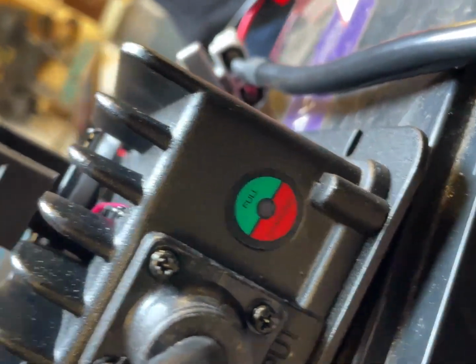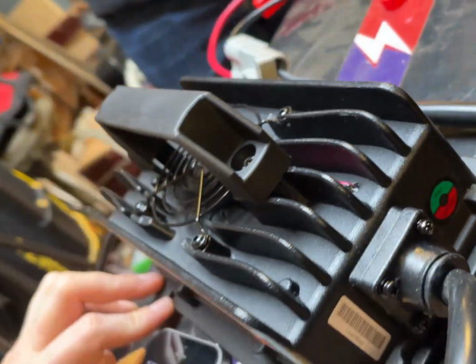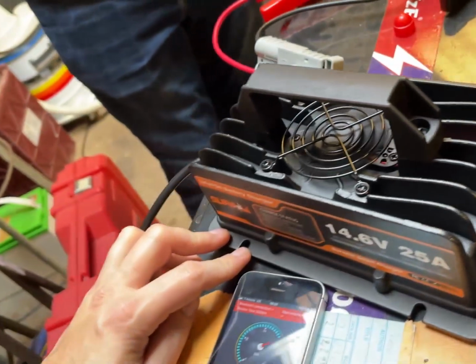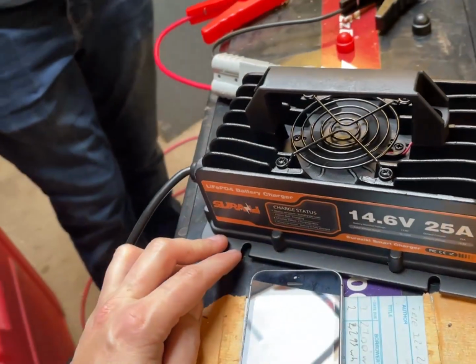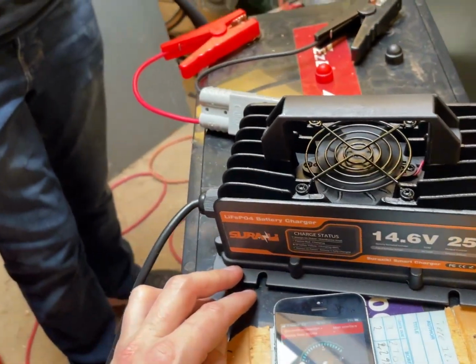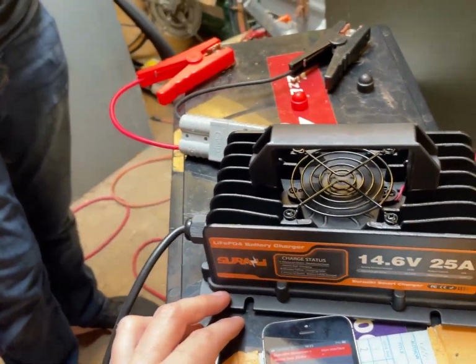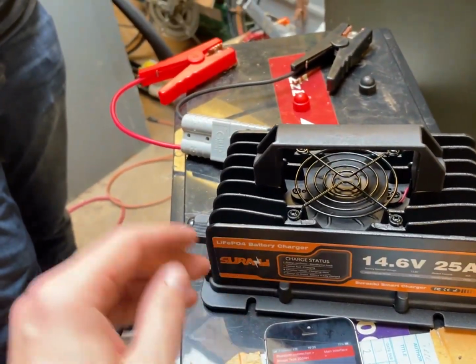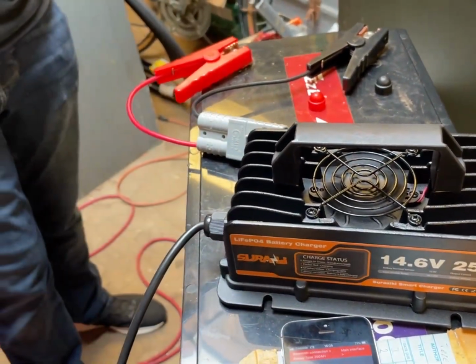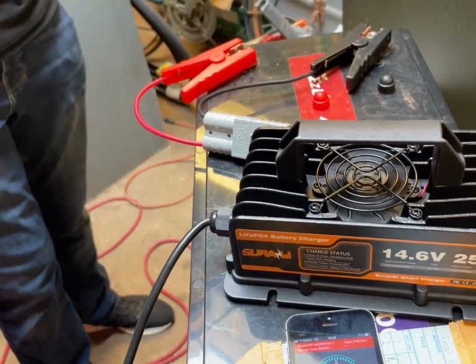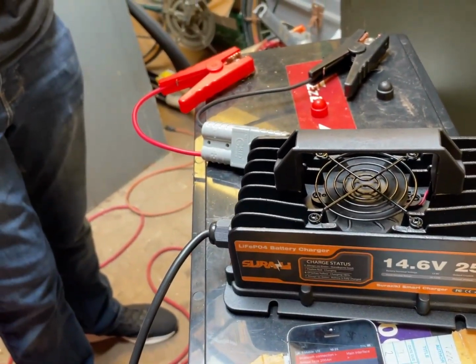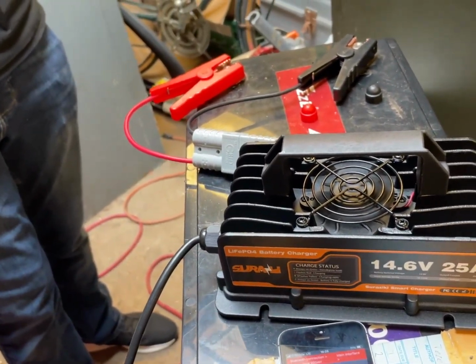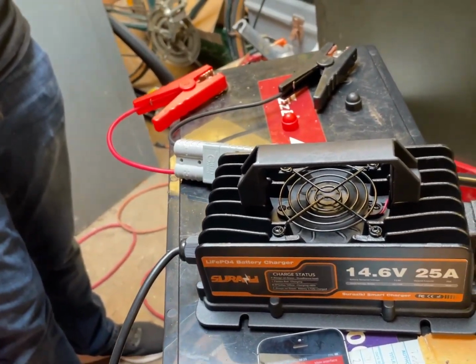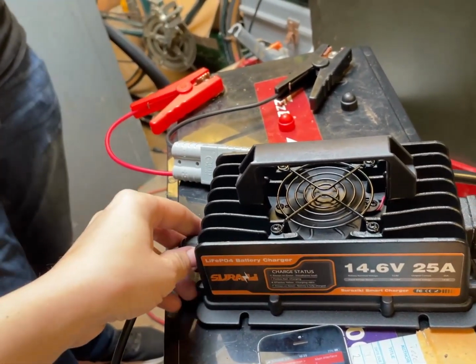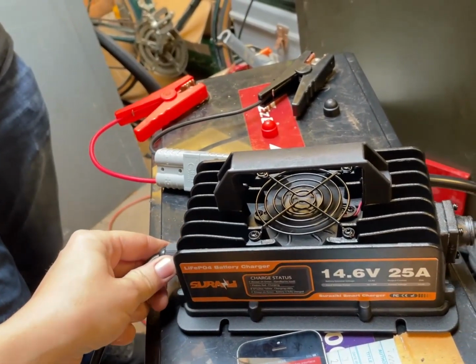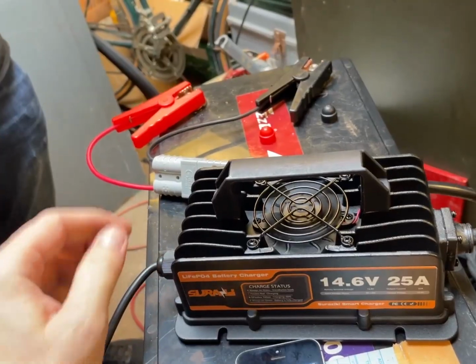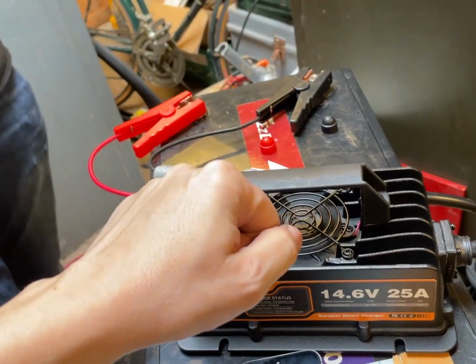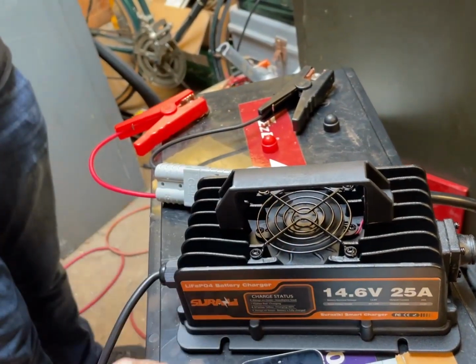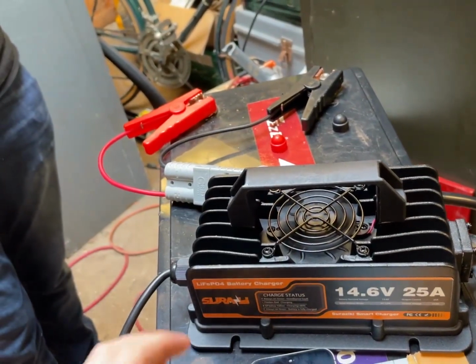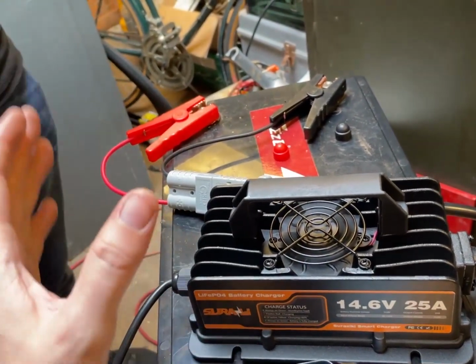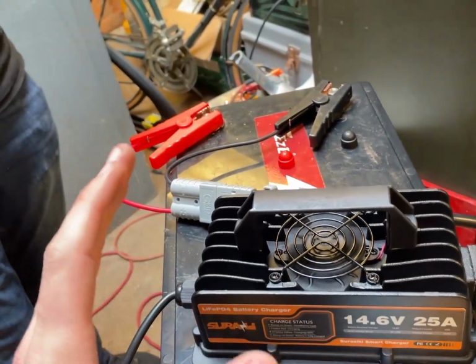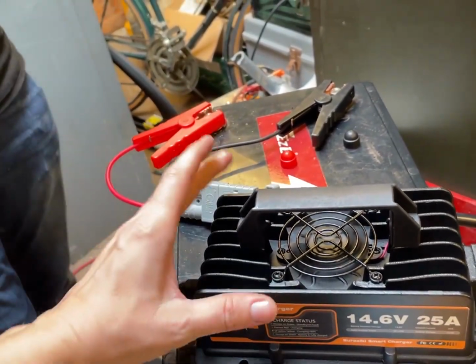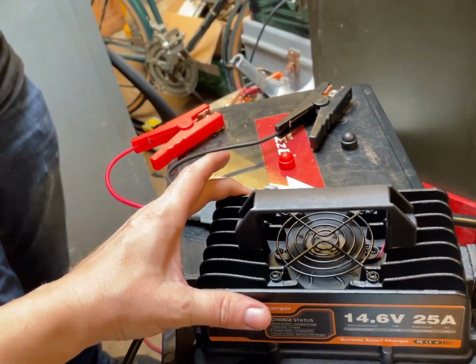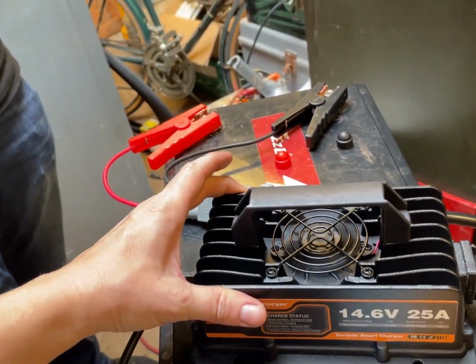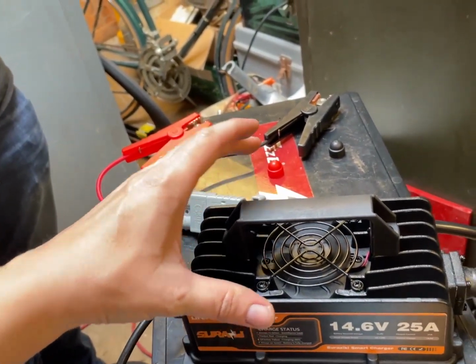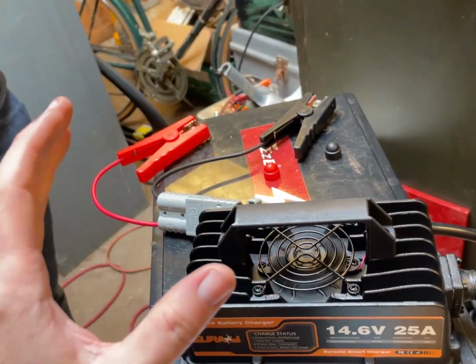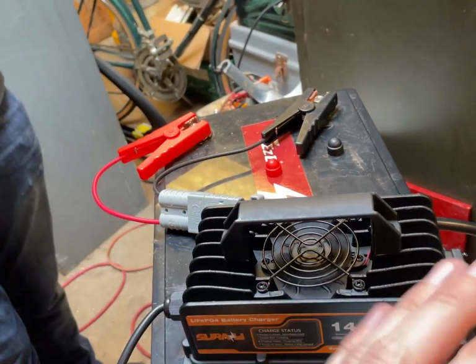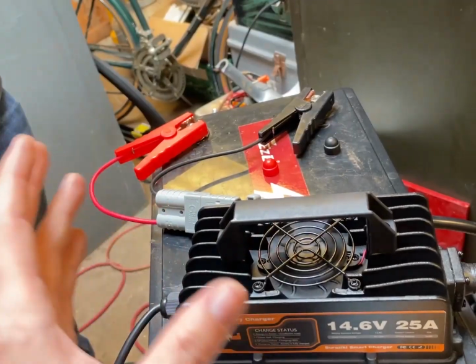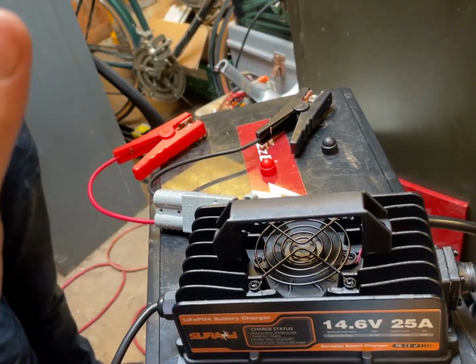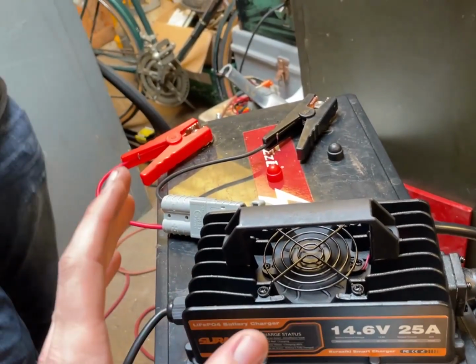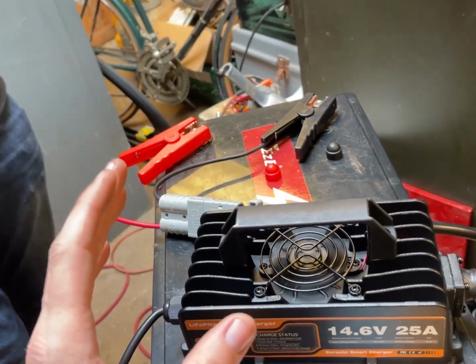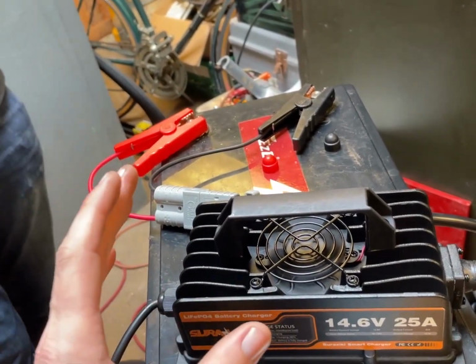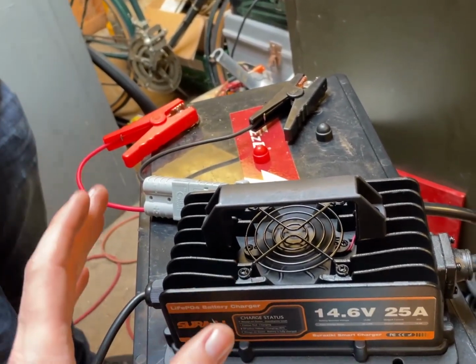I really like this thing — I like this Ghost Trap. This is the Ghostbusters Ghost Trap charger. They have even bigger ones too — they have a 50 amp one — but I said that might be a bit too much for my cables.